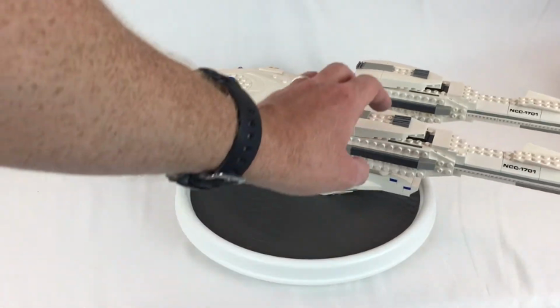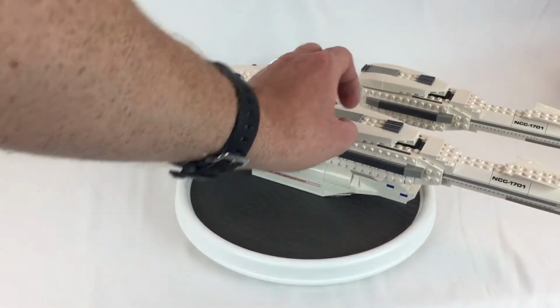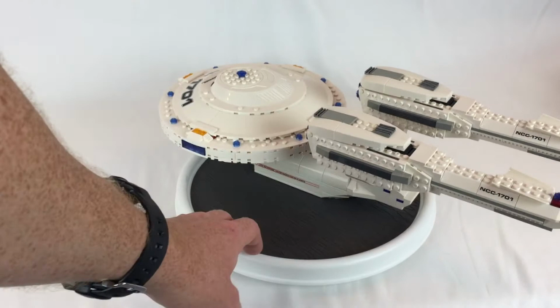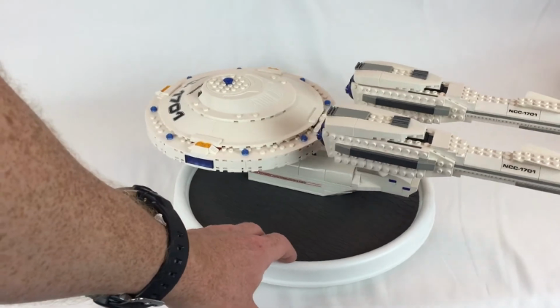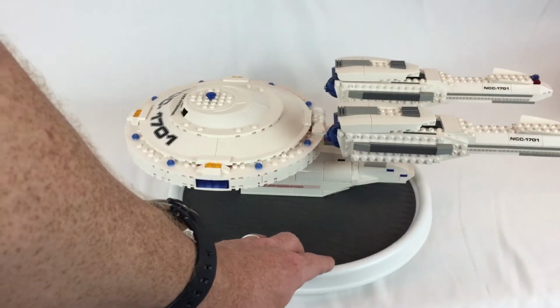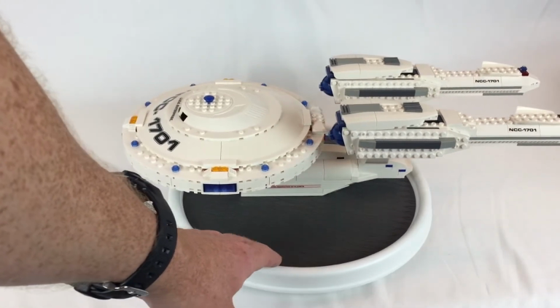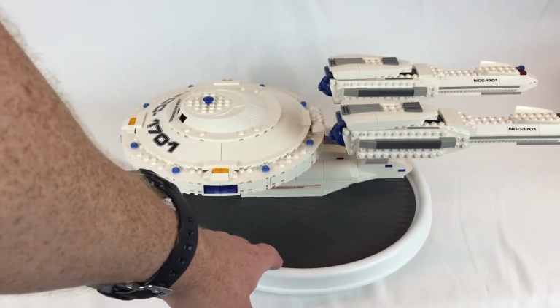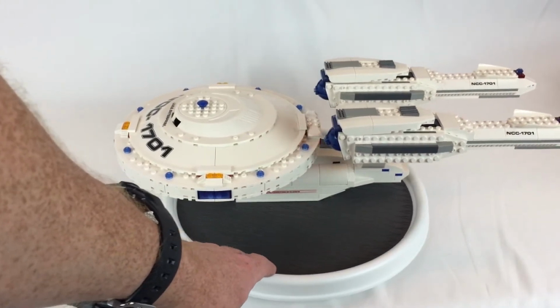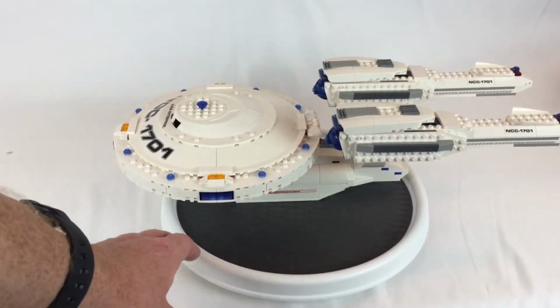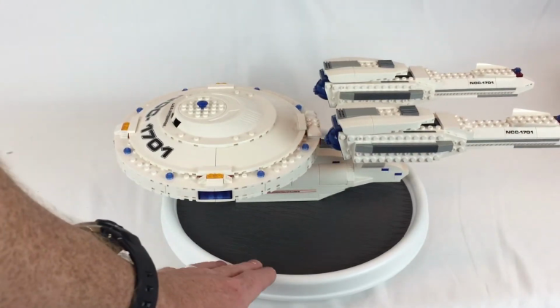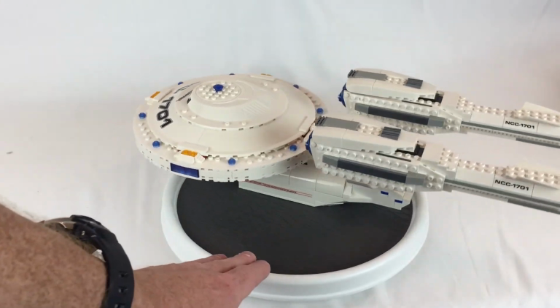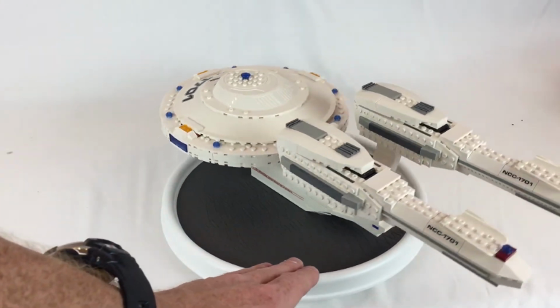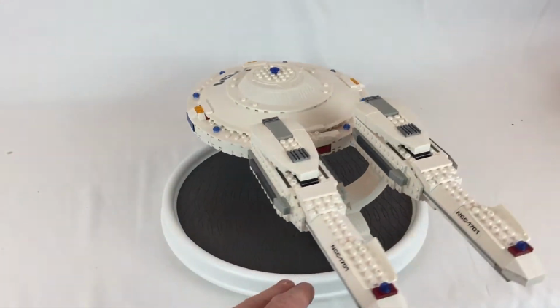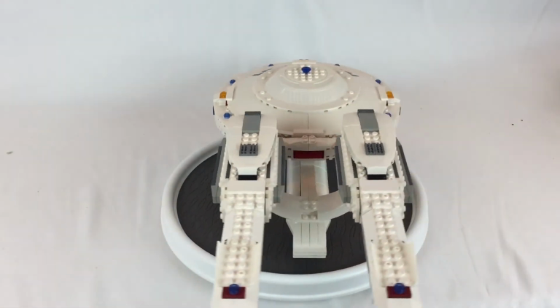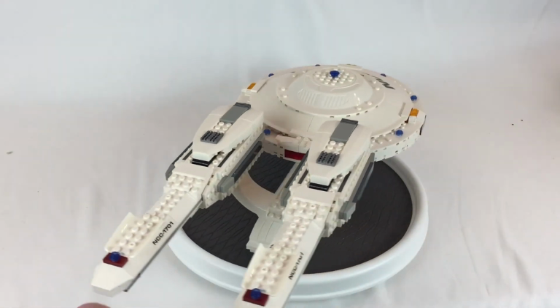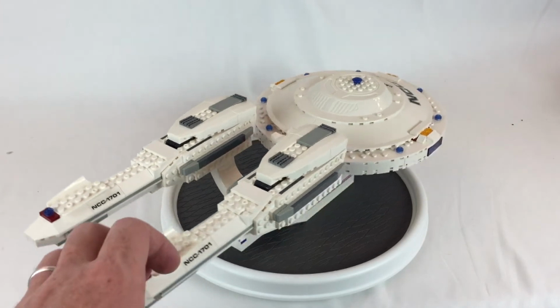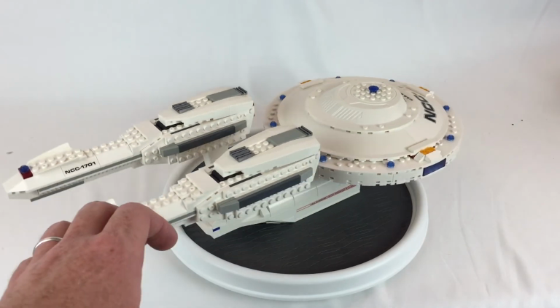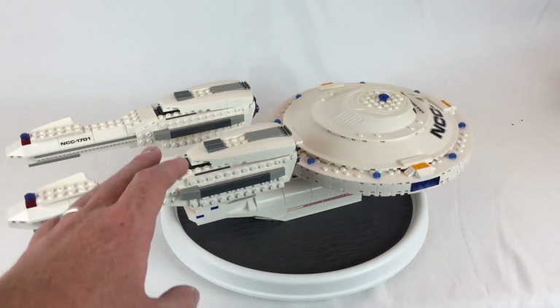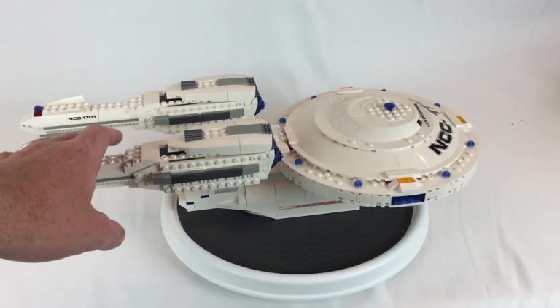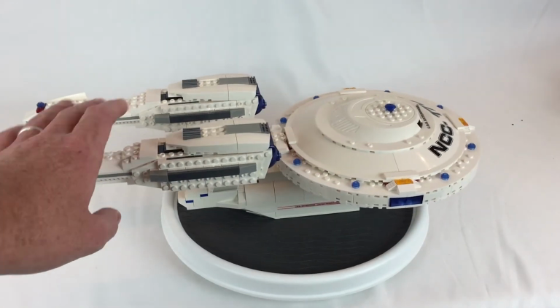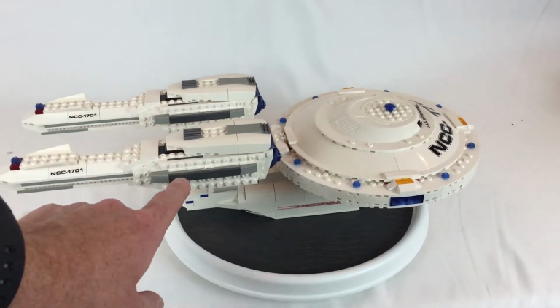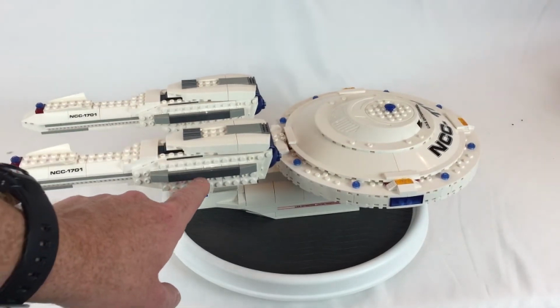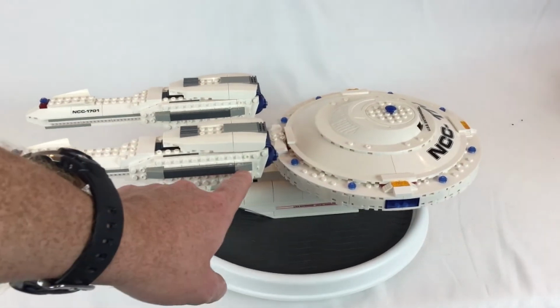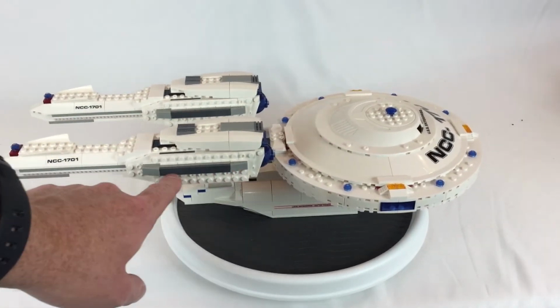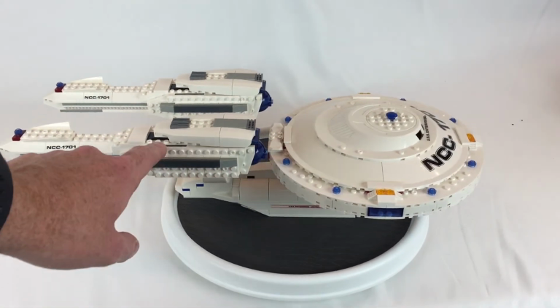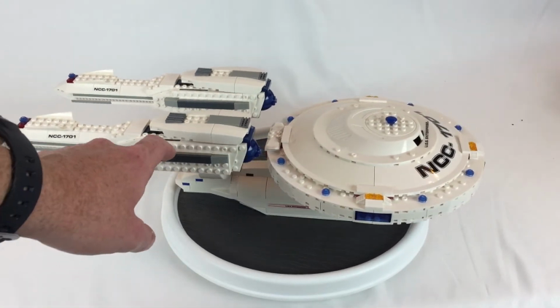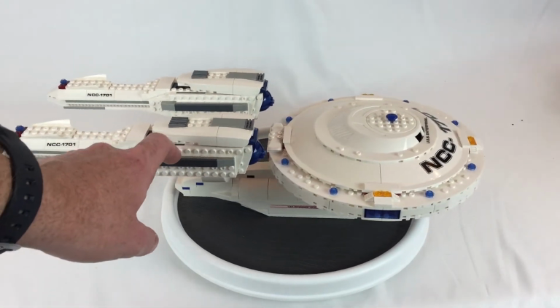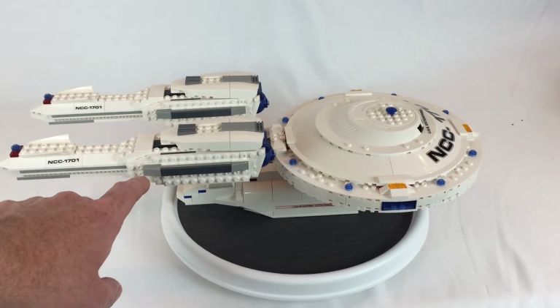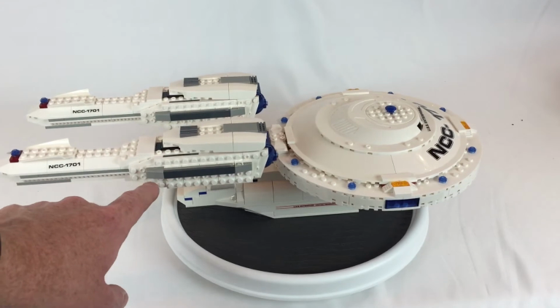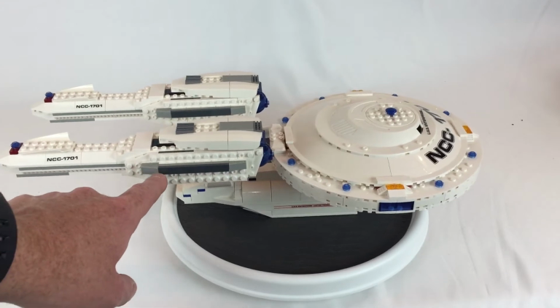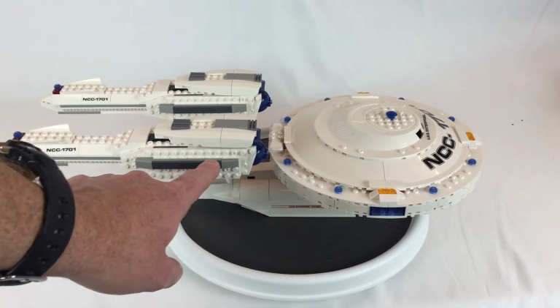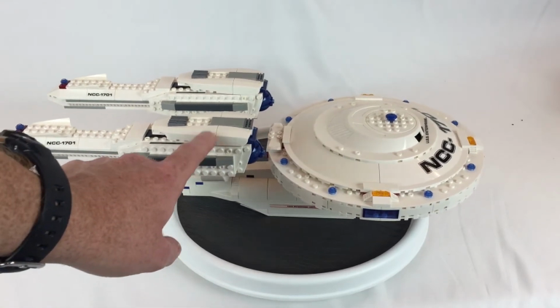It does have lights and sounds, but unfortunately I don't have any batteries for it. It looks pretty neat. Now I'm not 100% sure, but there are five of these pieces that come with the model and I'm pretty sure they're supposed to be light gray.